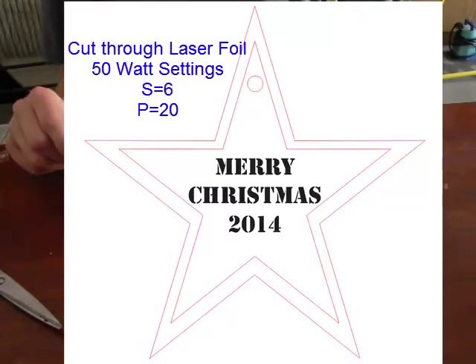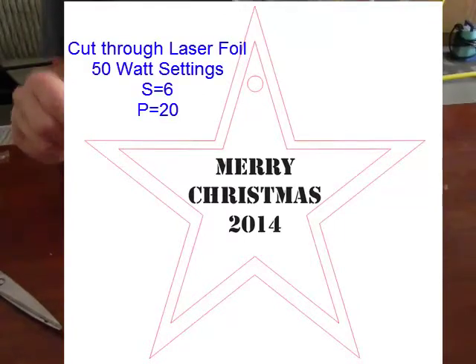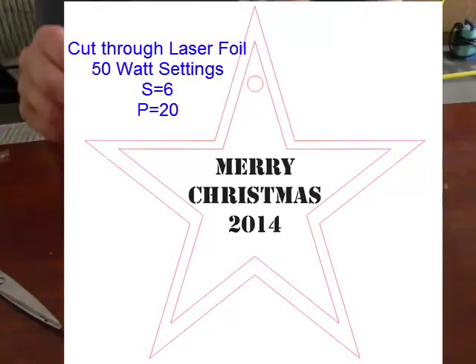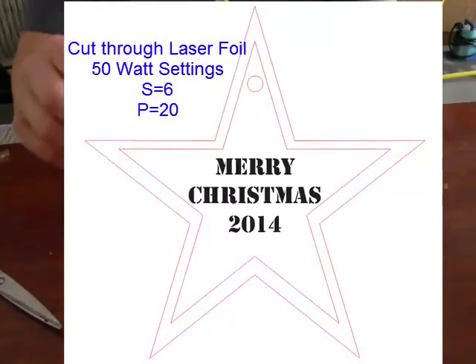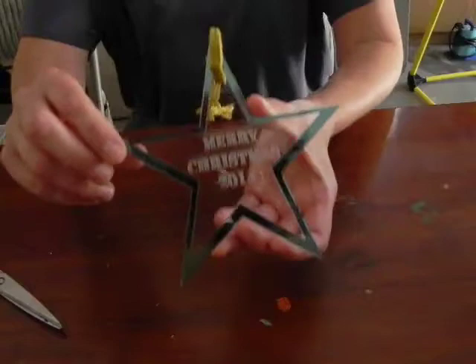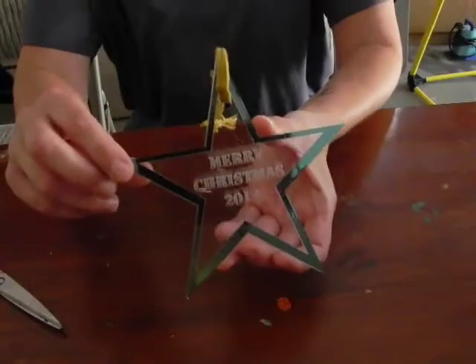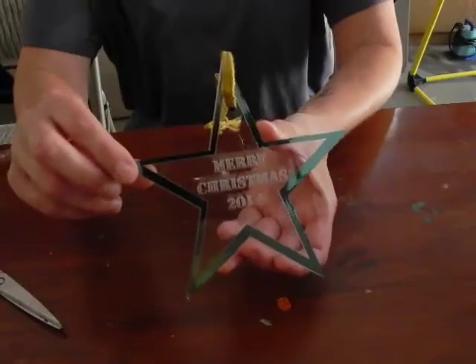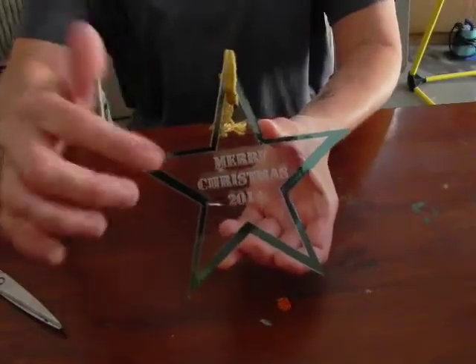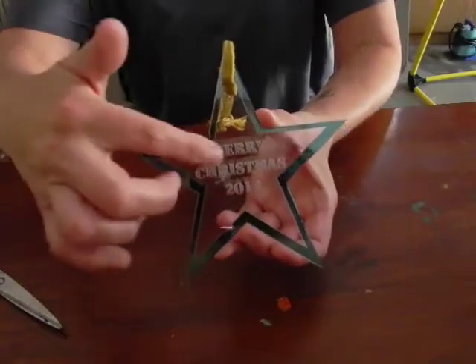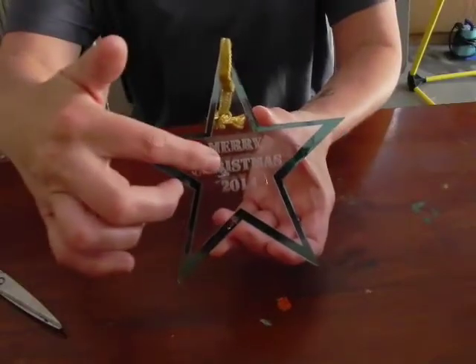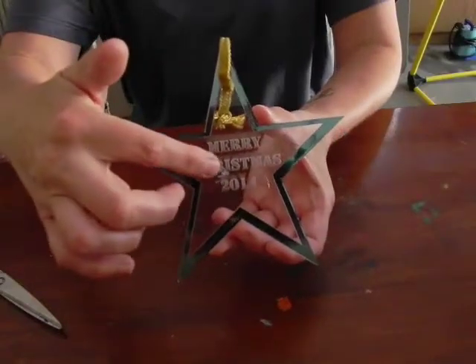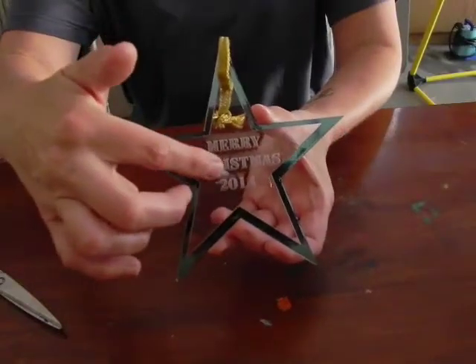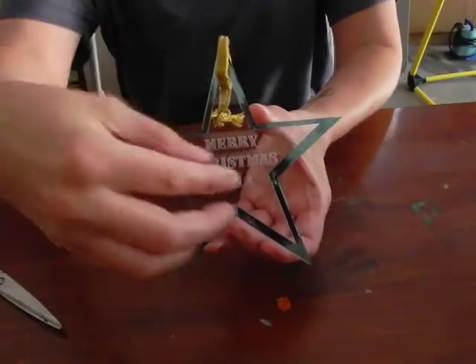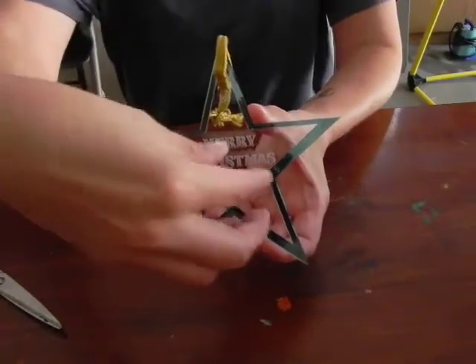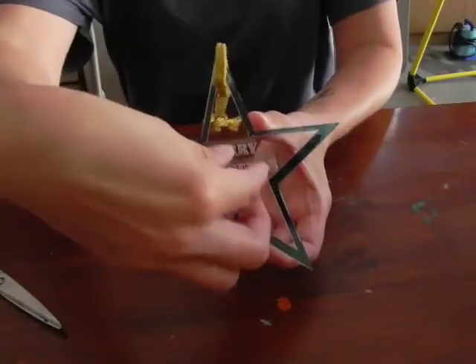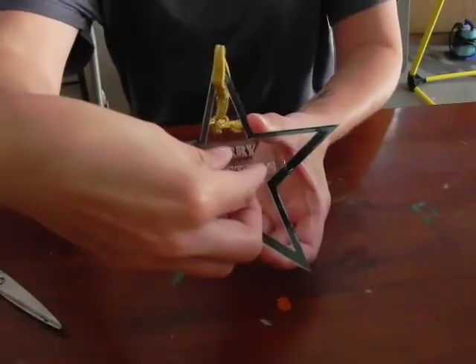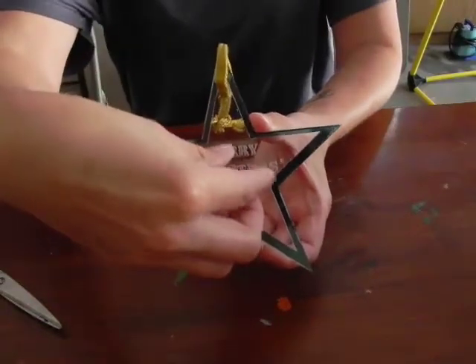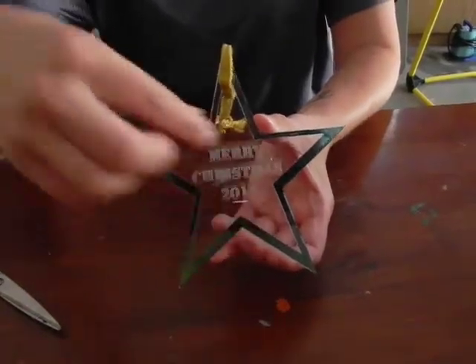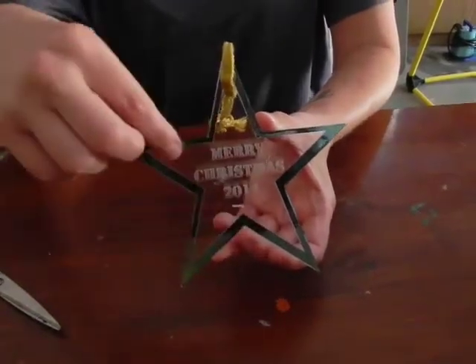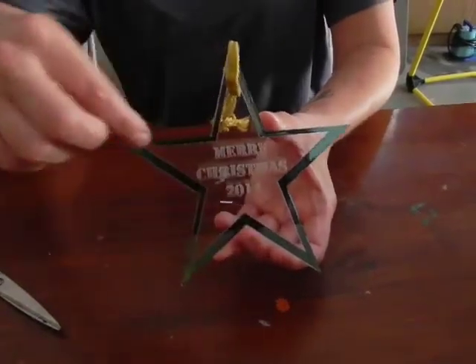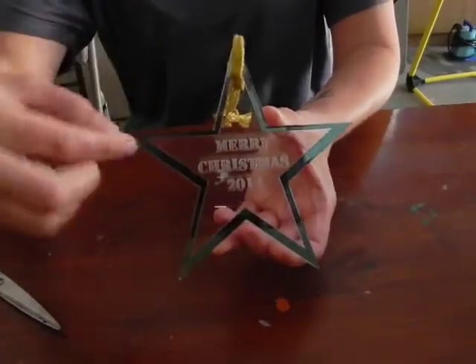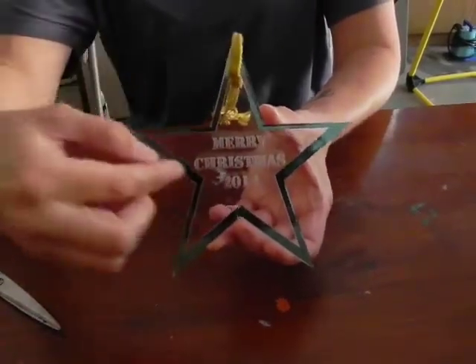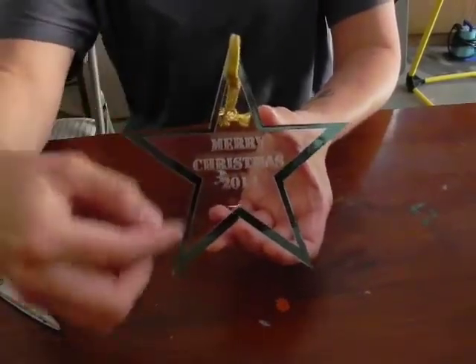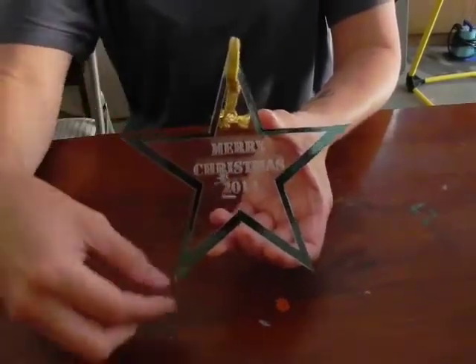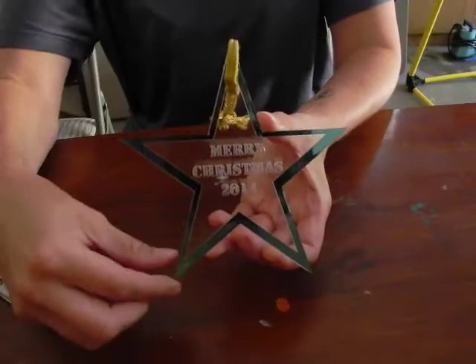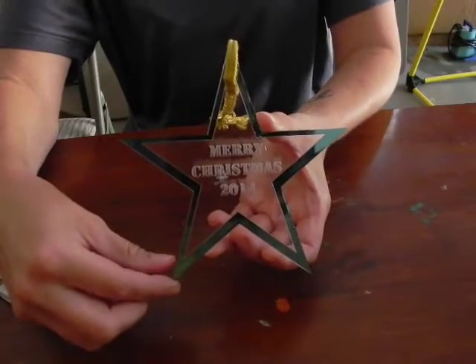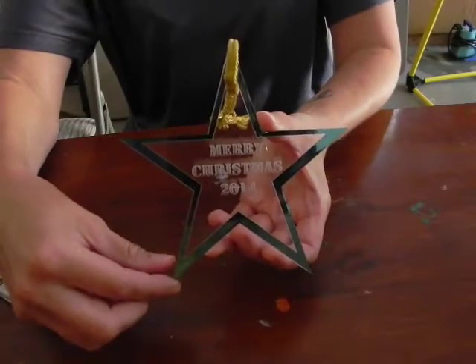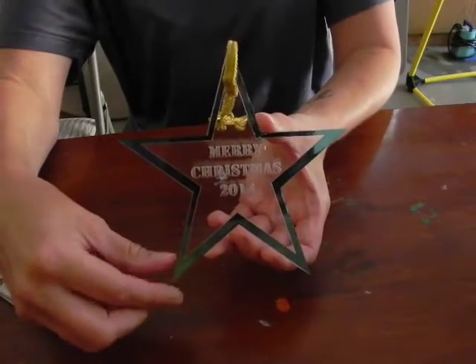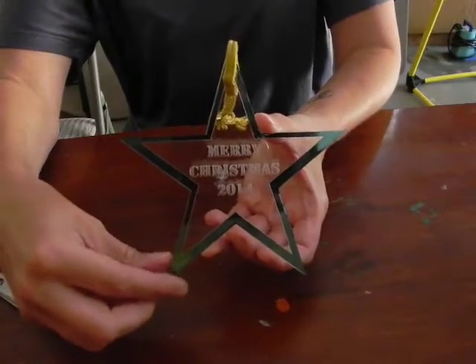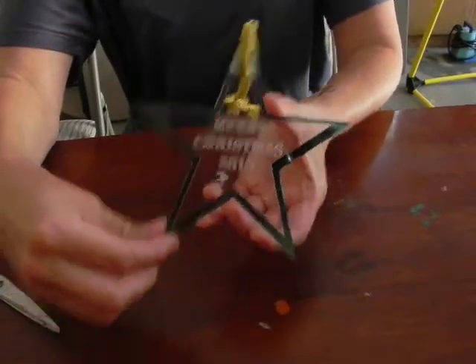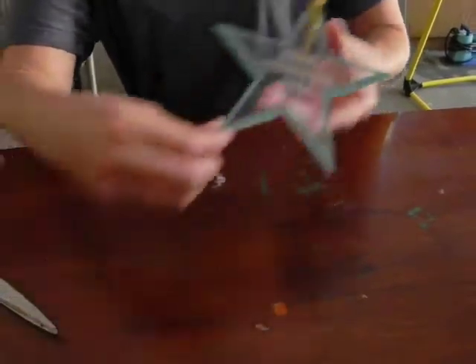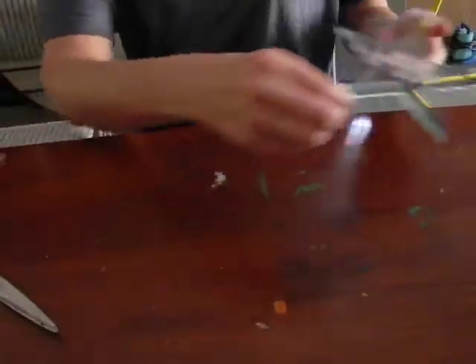Looking back at the acrylic again, I didn't keep the foil on the very inside — I kept it as an outline. So we'll go ahead and get started.